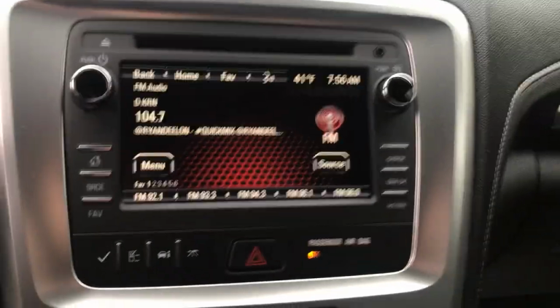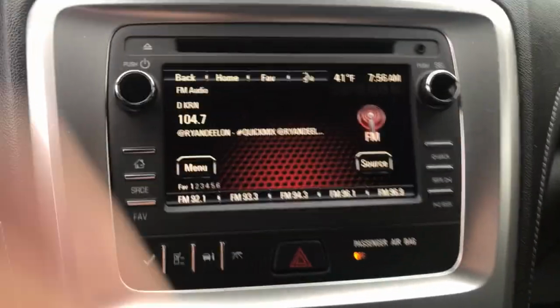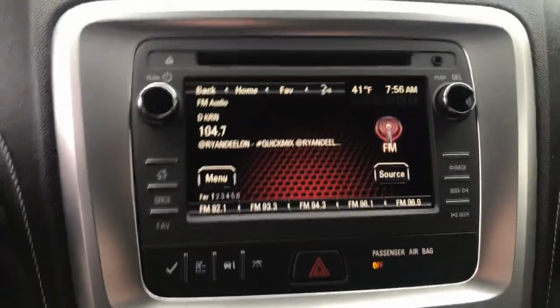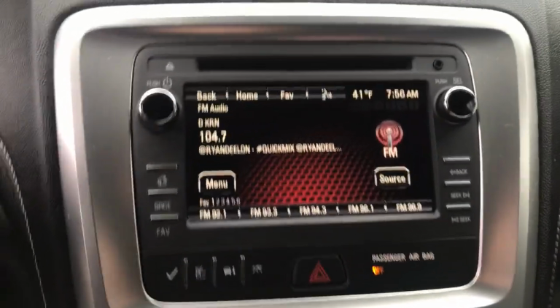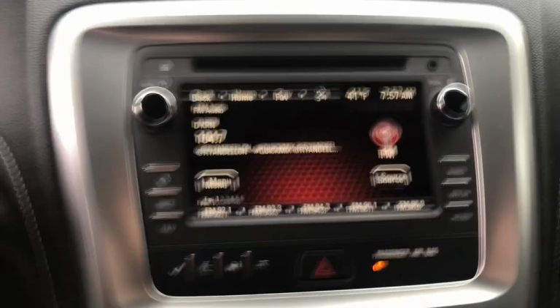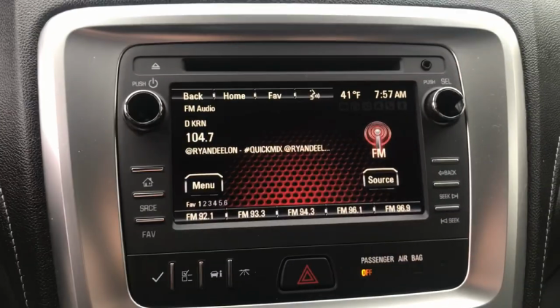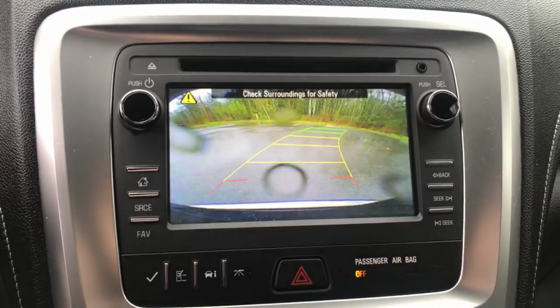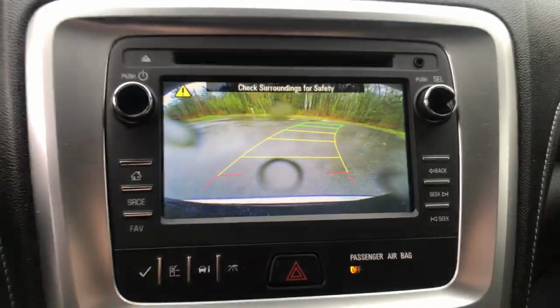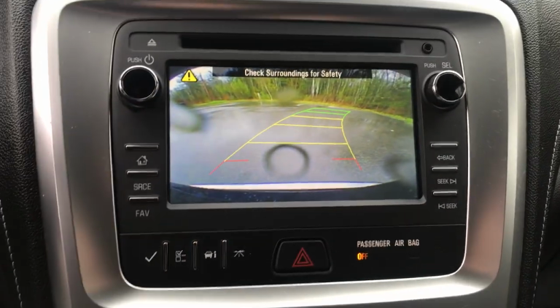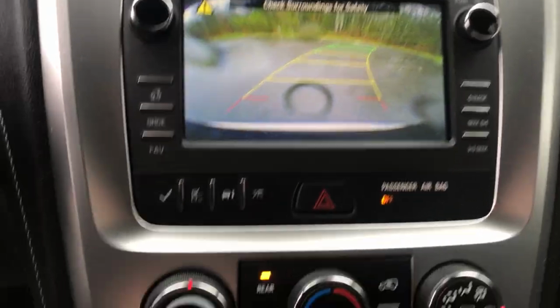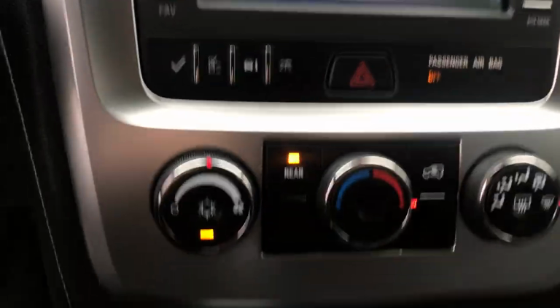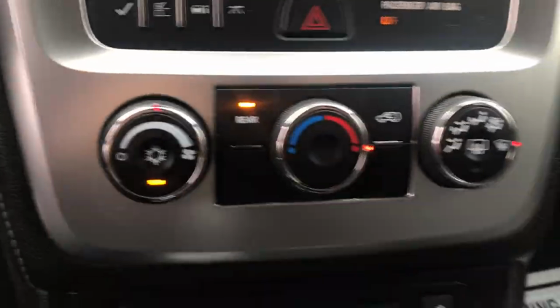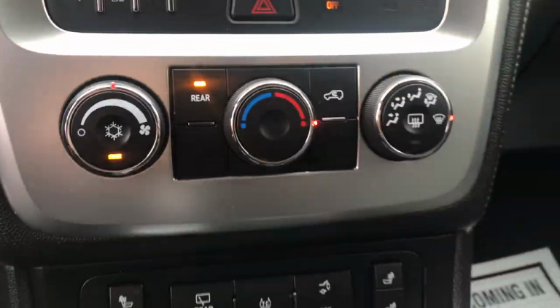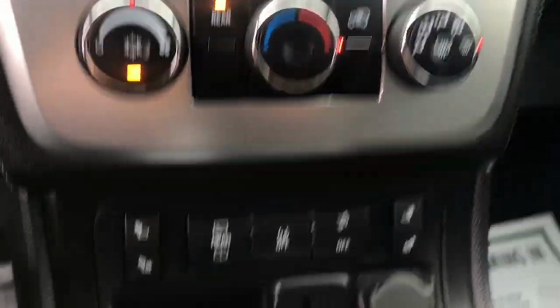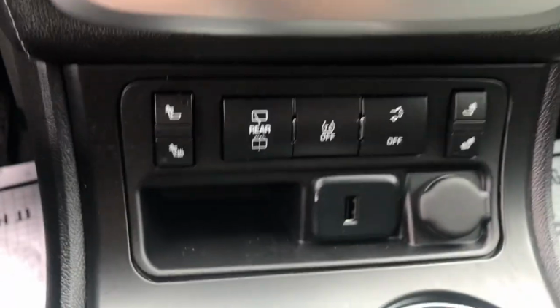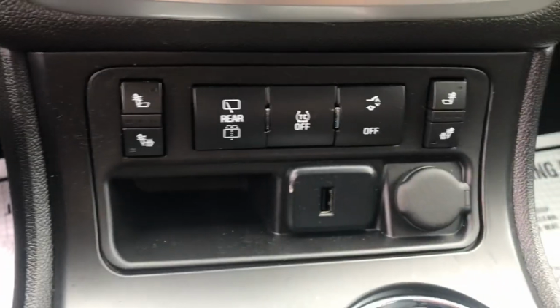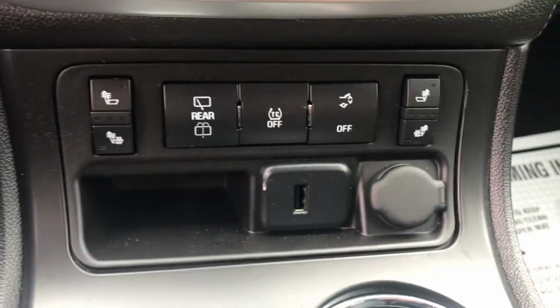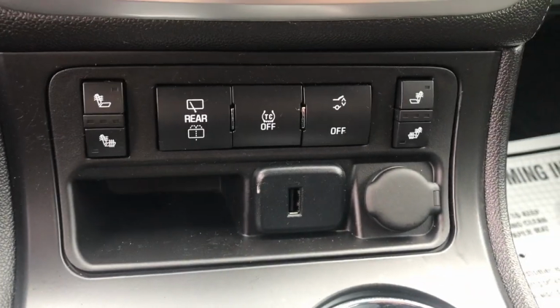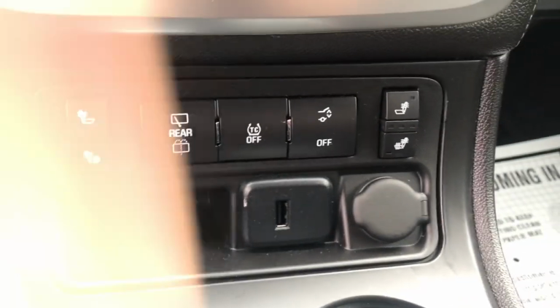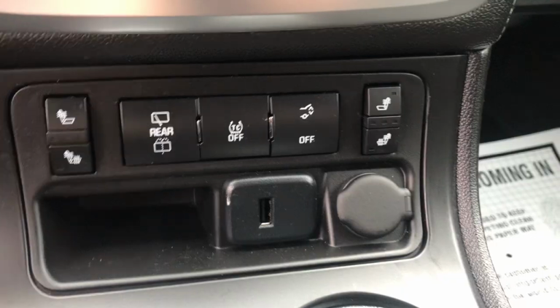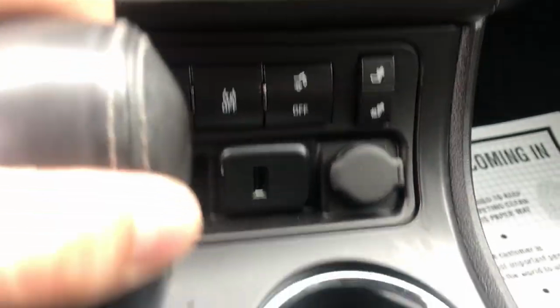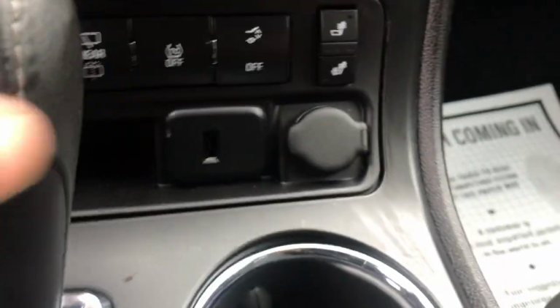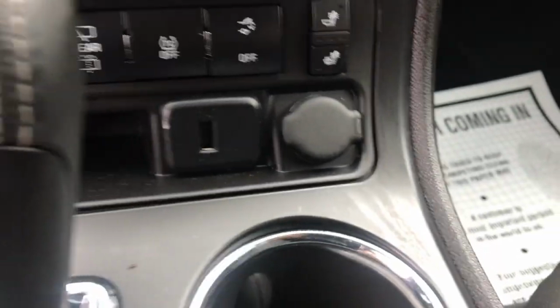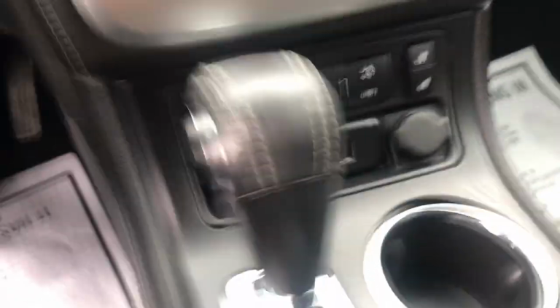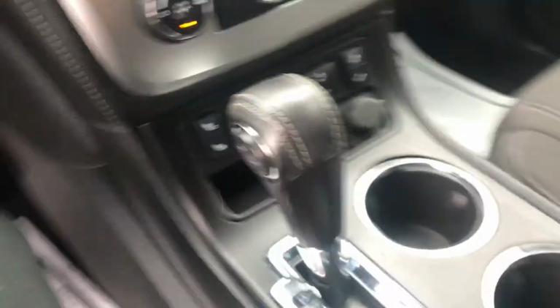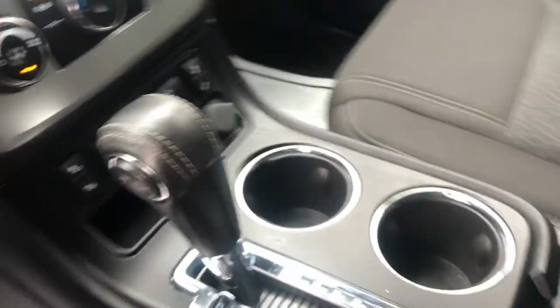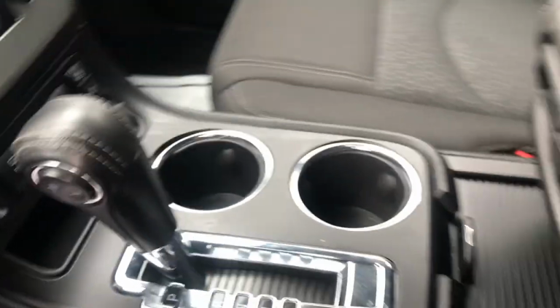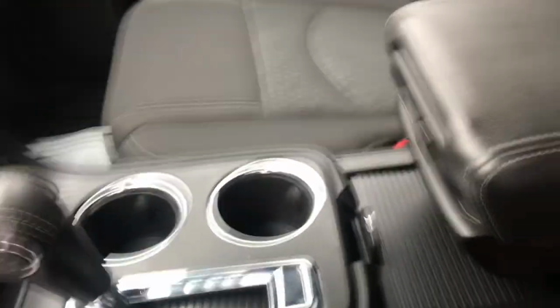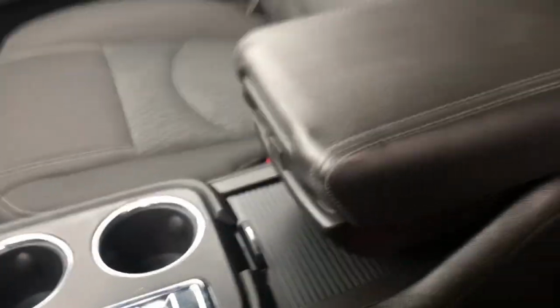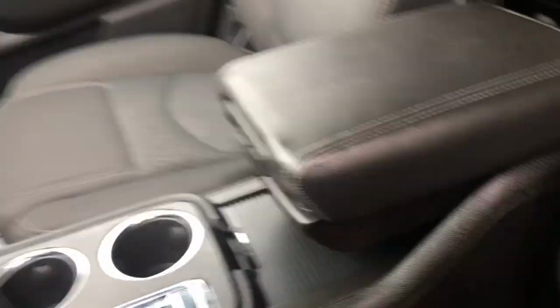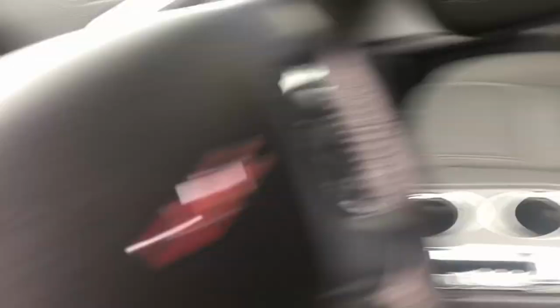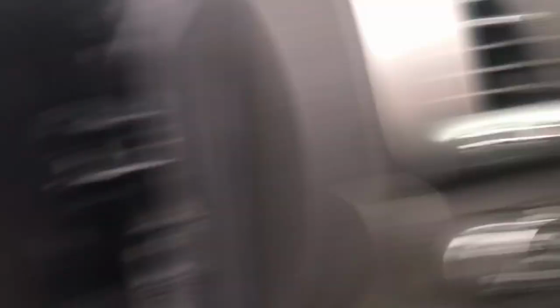Got your infotainment screen here as well as your backup camera. Got your climate control functions there. You also got heated front seats in this vehicle. Got a USB plug, your shifter, some cup holders, and your center console there.